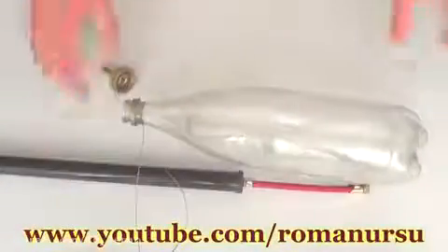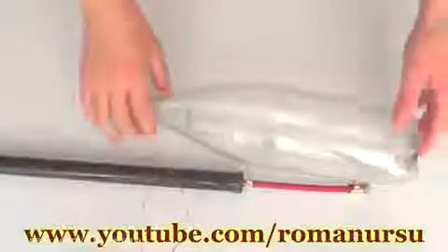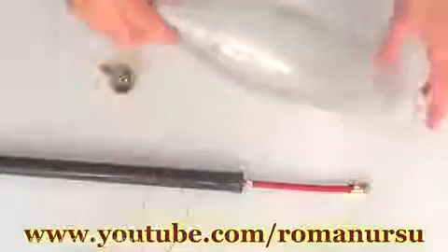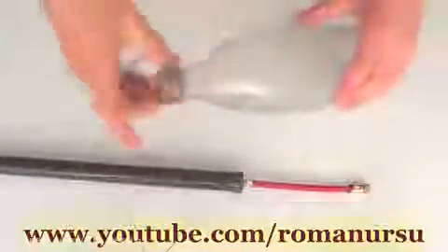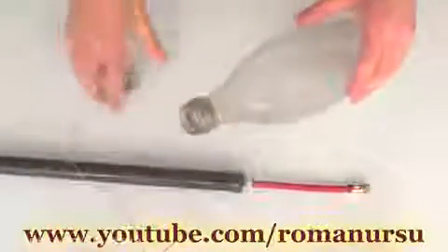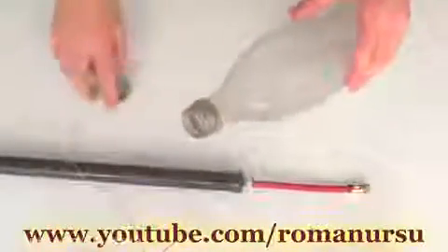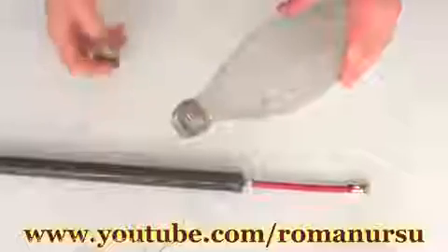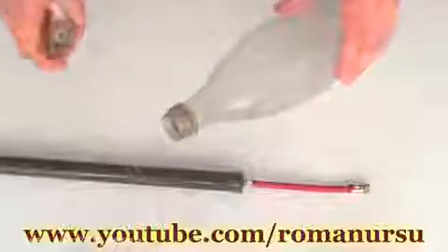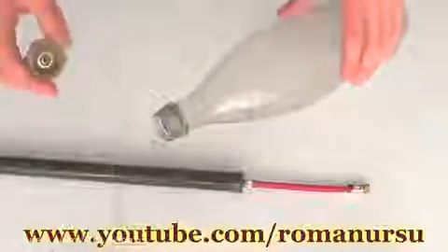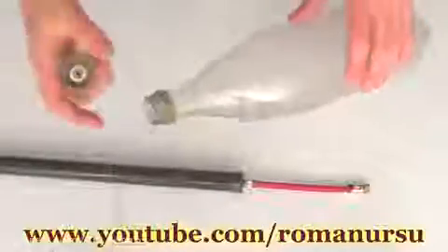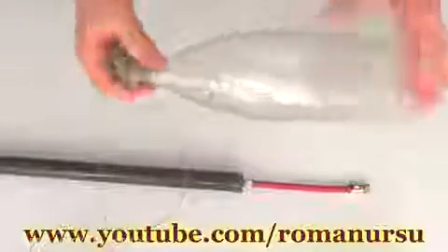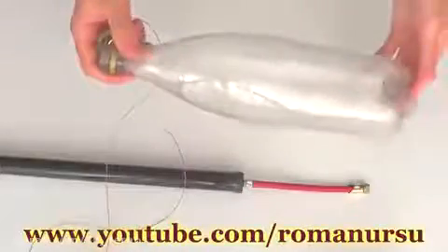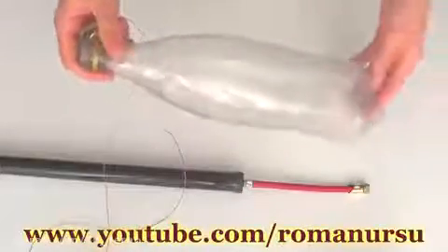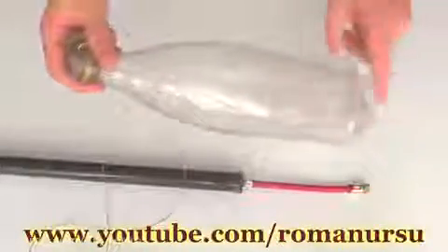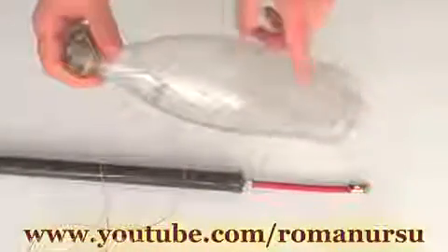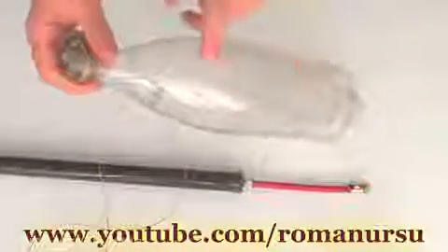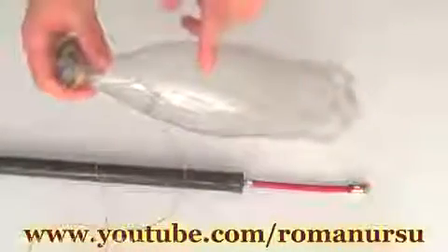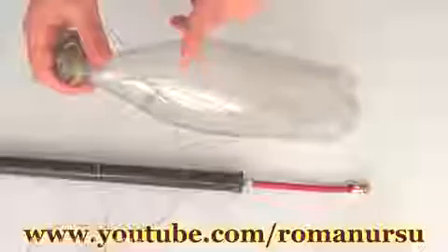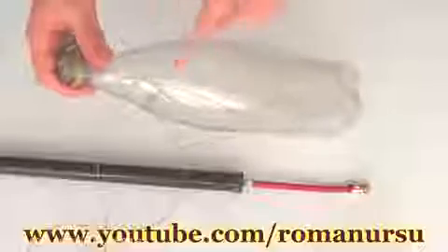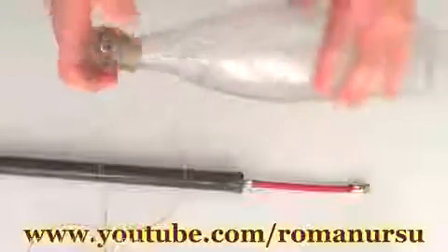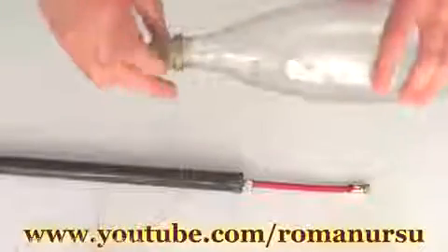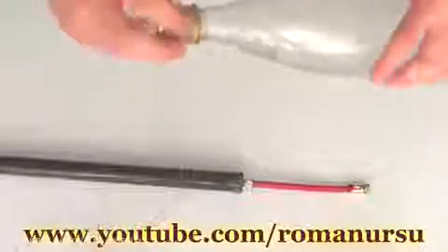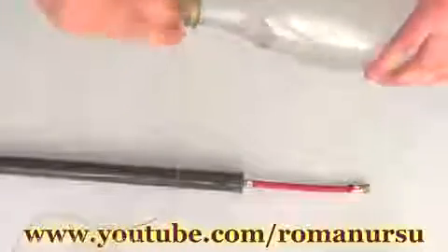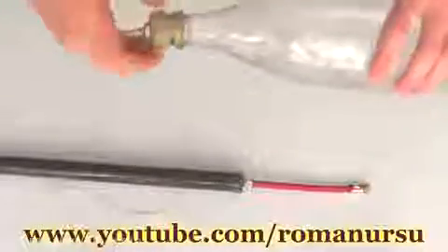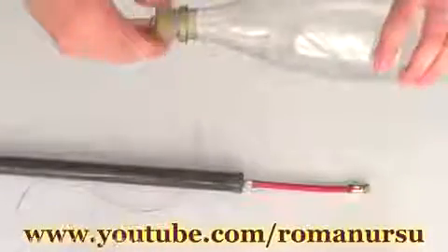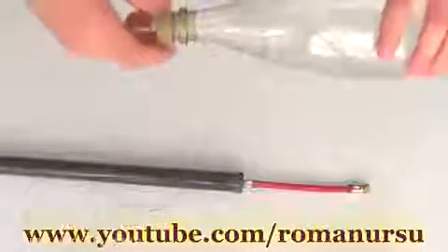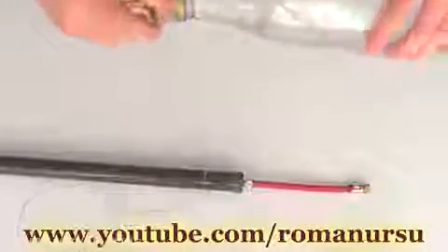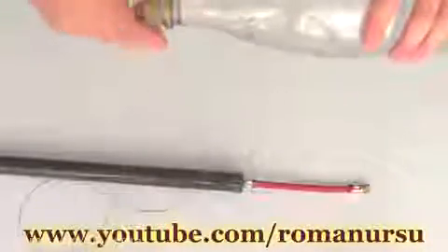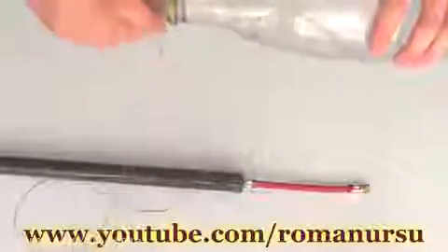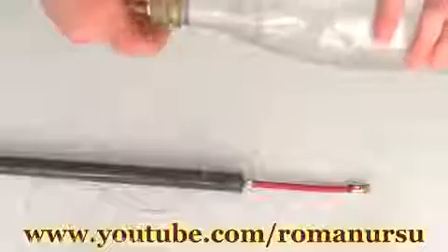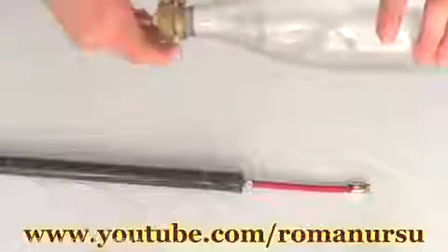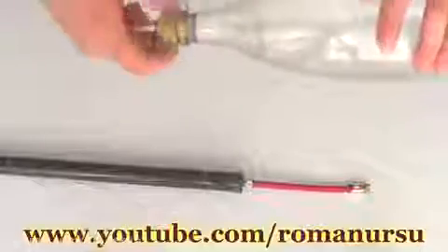Here is our water rocket from a plastic bottle. Let's talk about how it works. We first fill the bottle about half full, then close the lid. But don't twist it too much — just enough so that it shouldn't leak air.